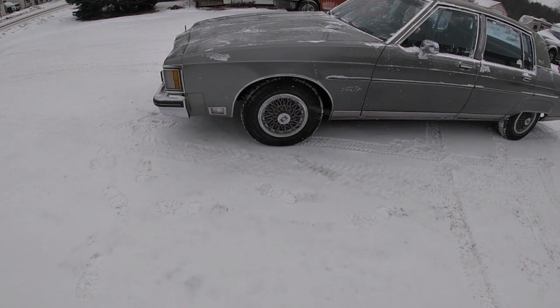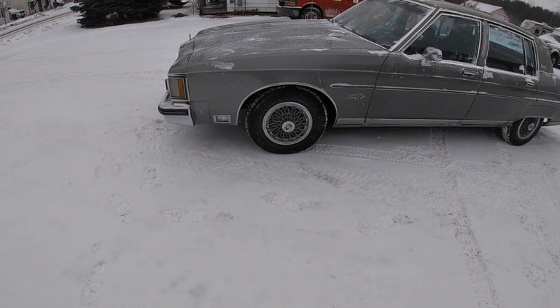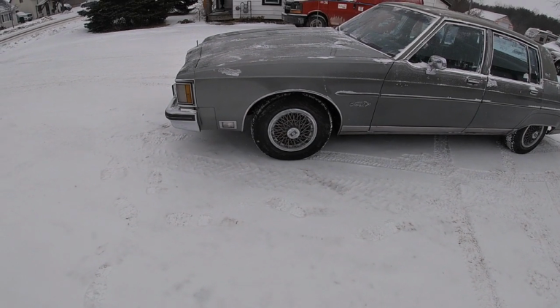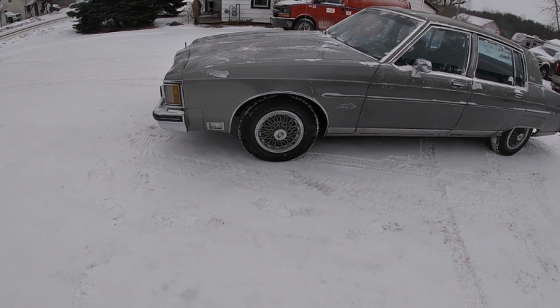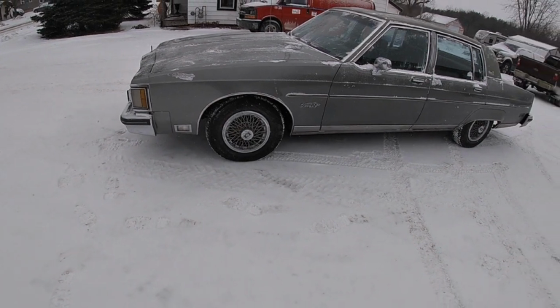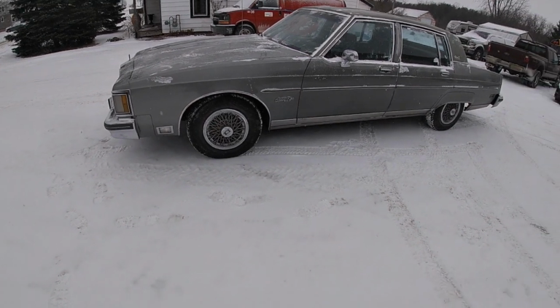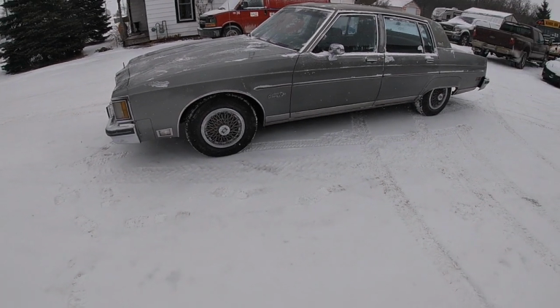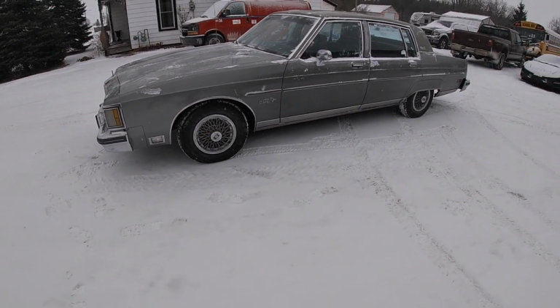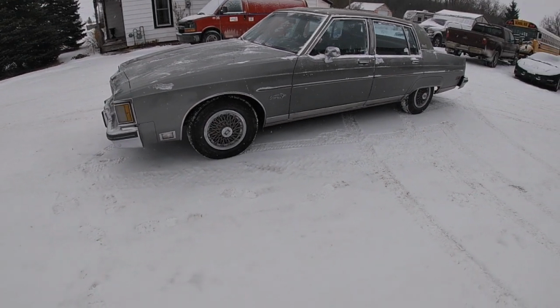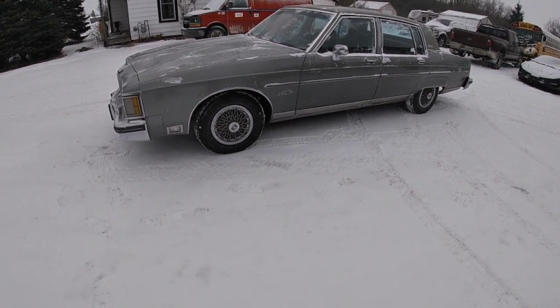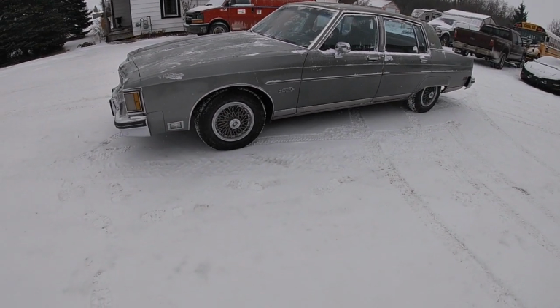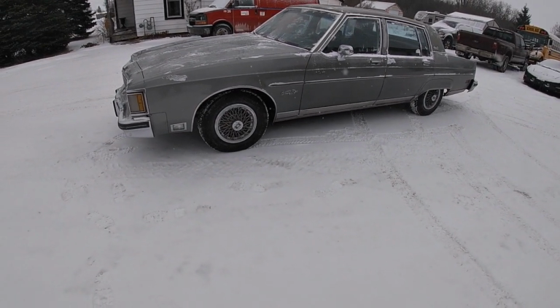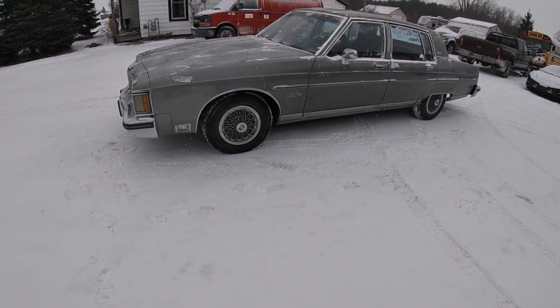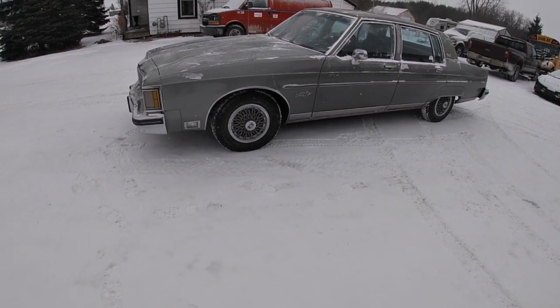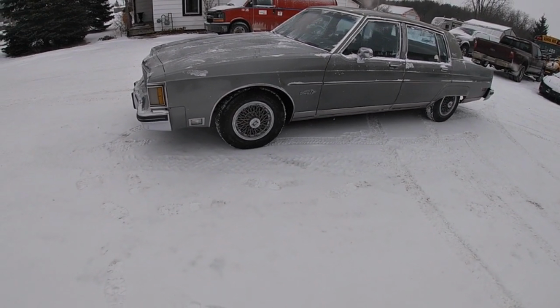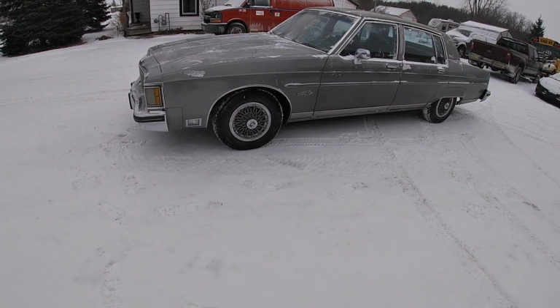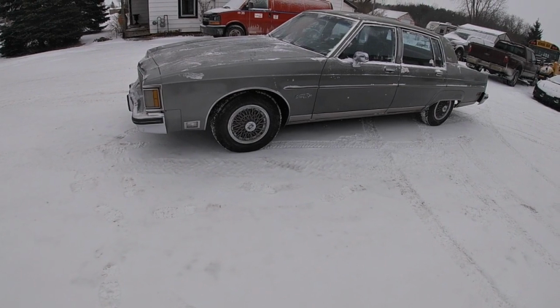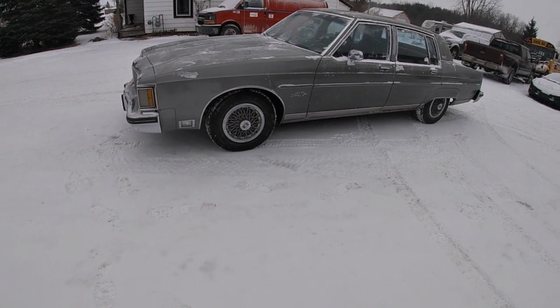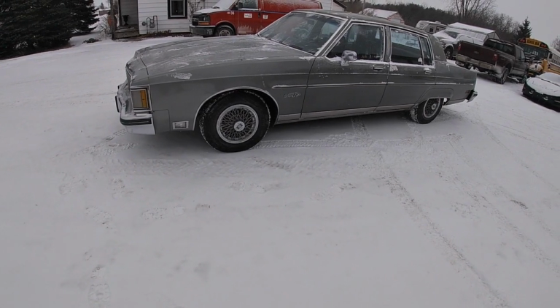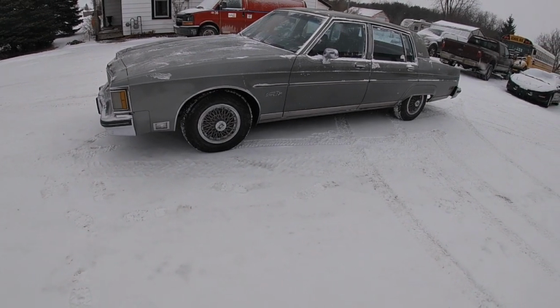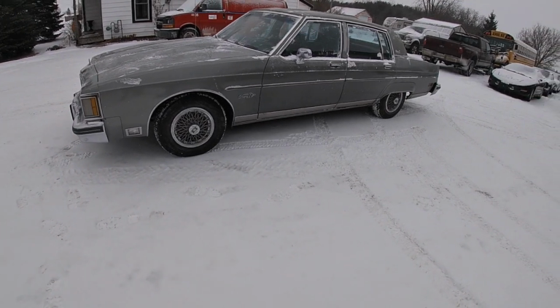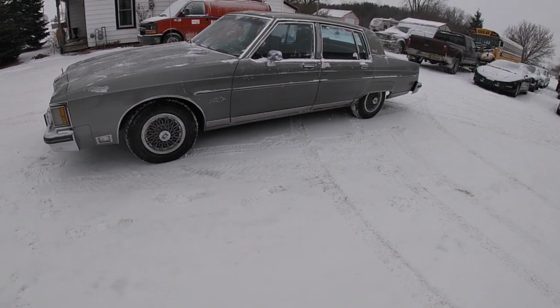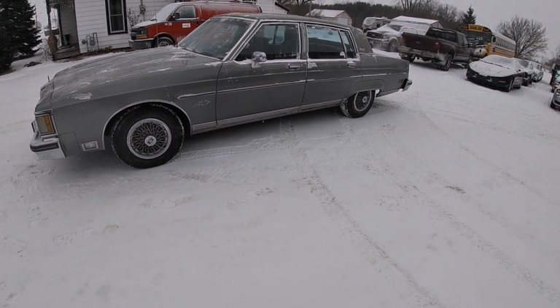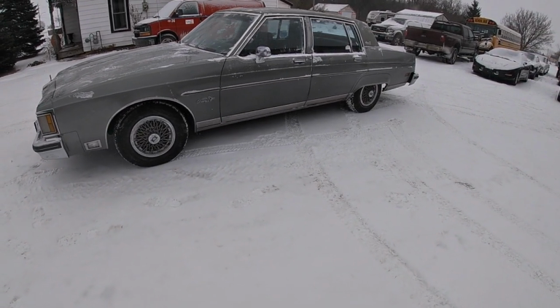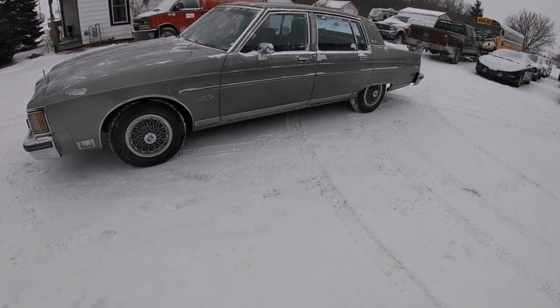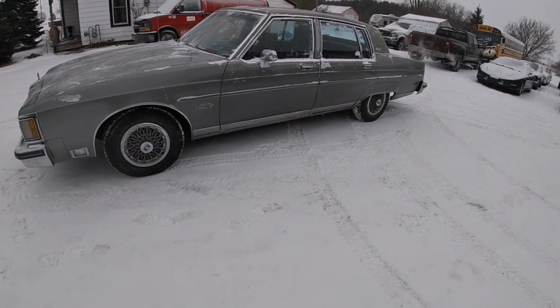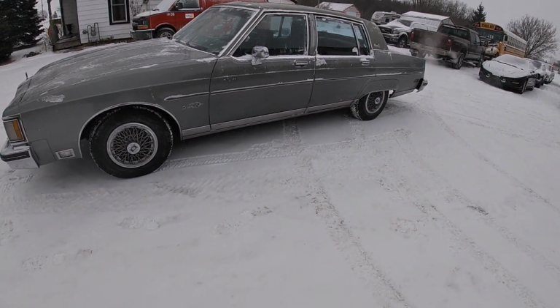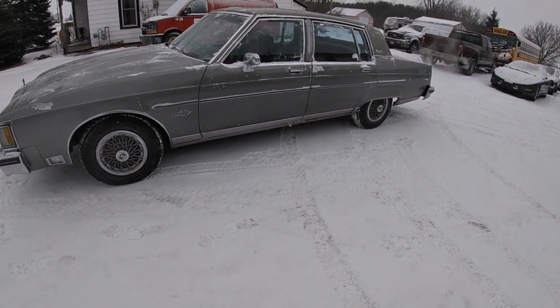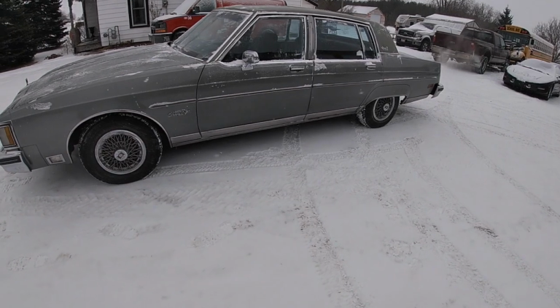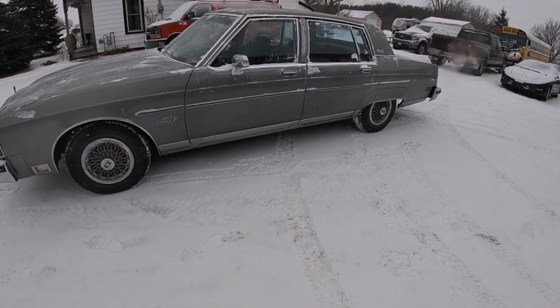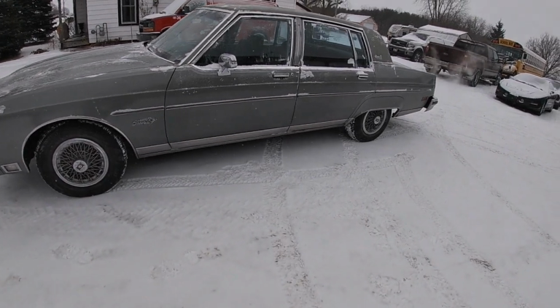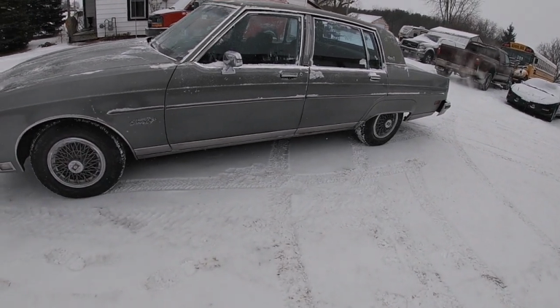Hey everyone, it's Gary from Memory Motors. Today I'd like to introduce you to another one of our cars. This is Roadie. Roadie is a 1984 Oldsmobile Regency 98. As you can see, Roadie's in pretty good shape.